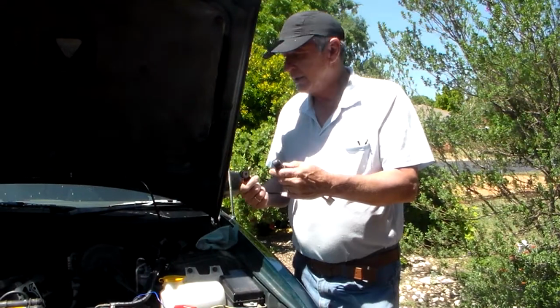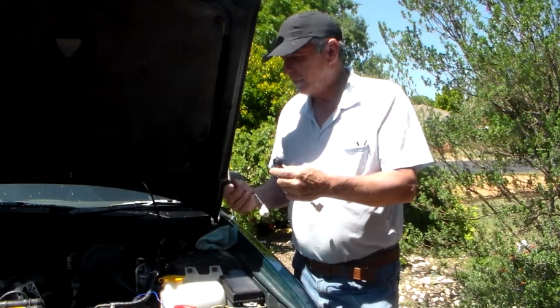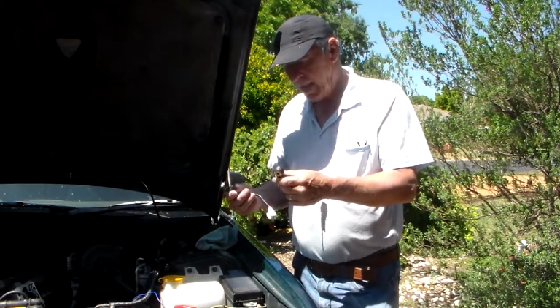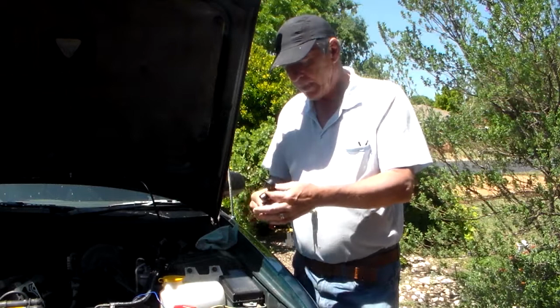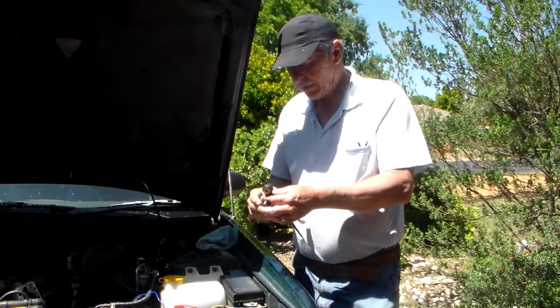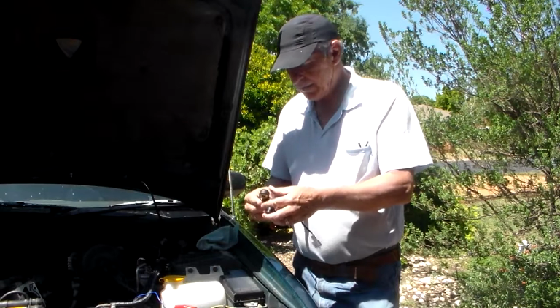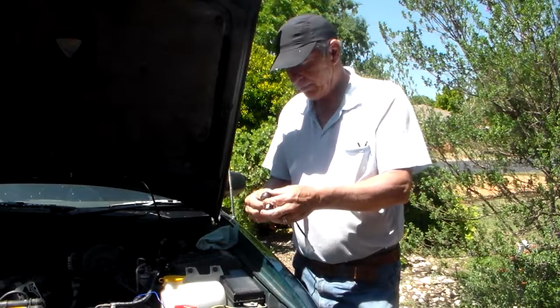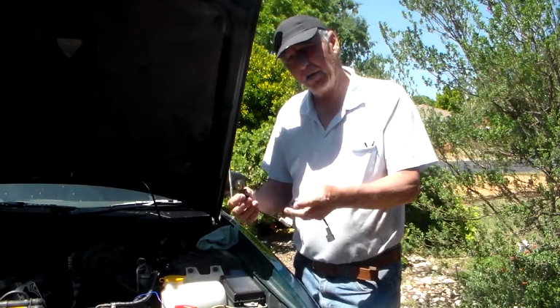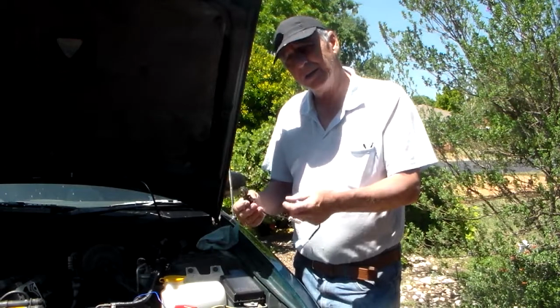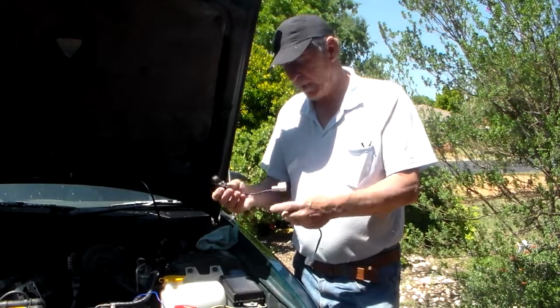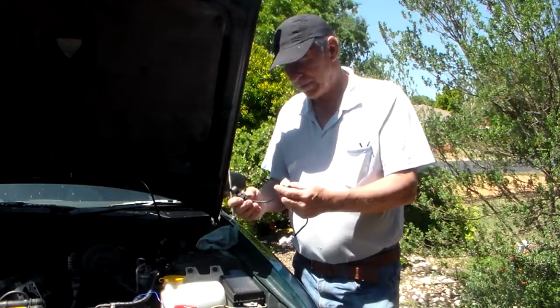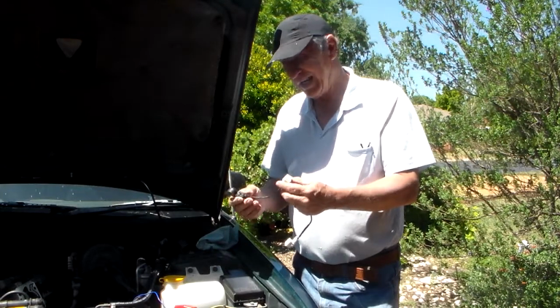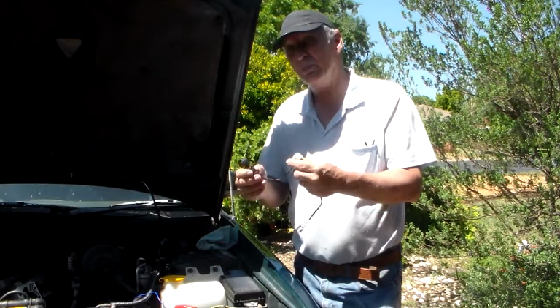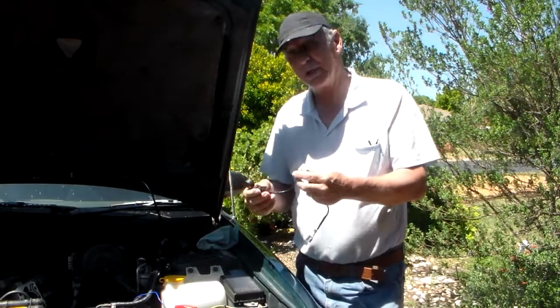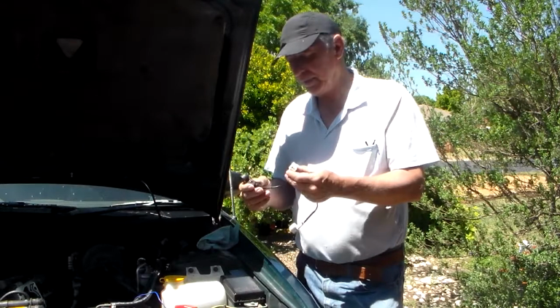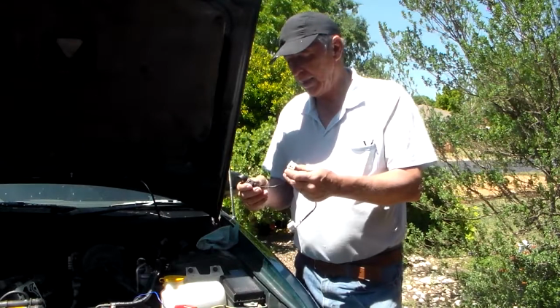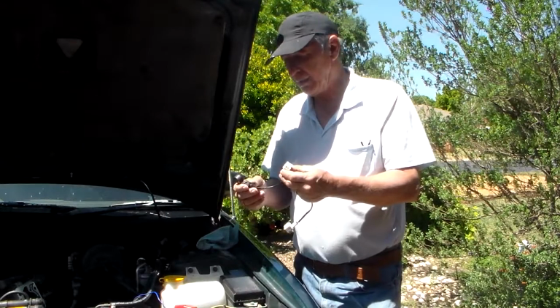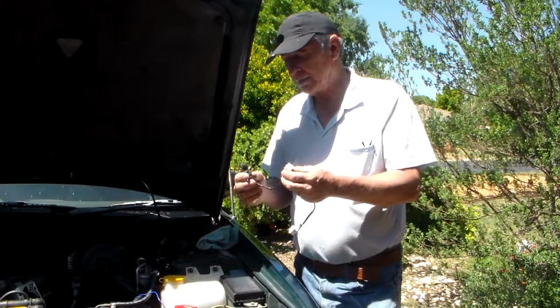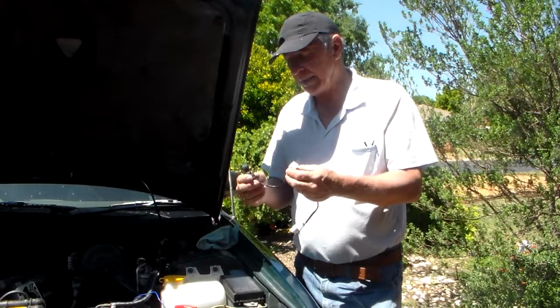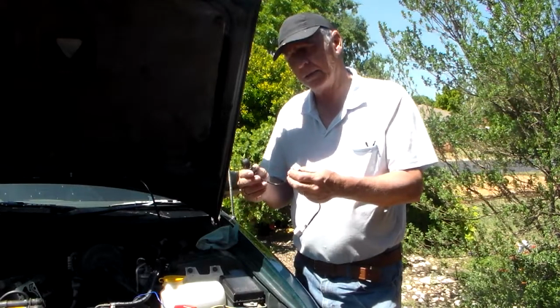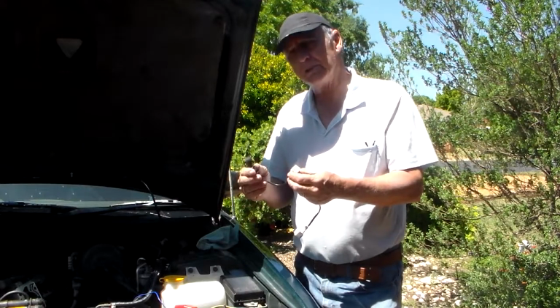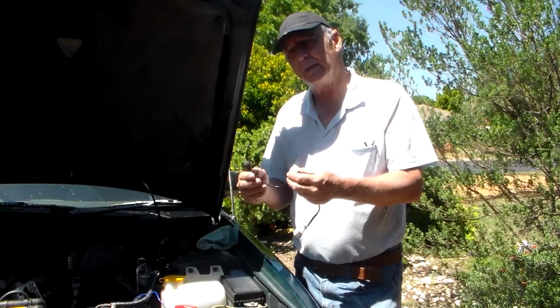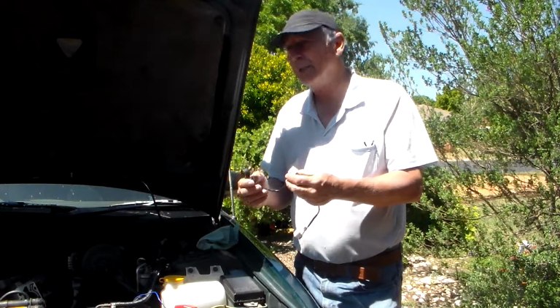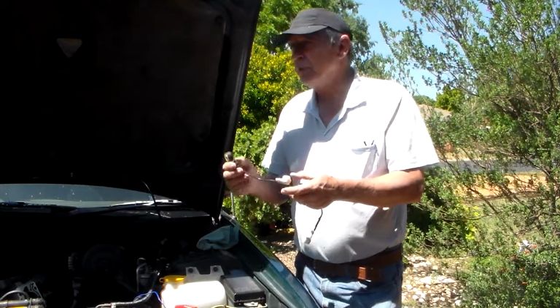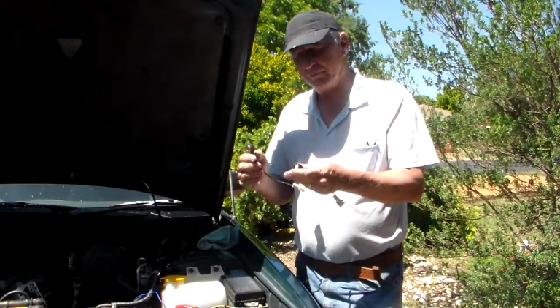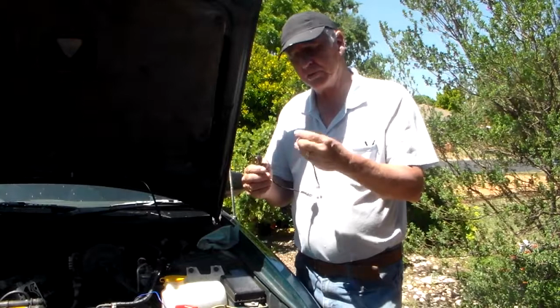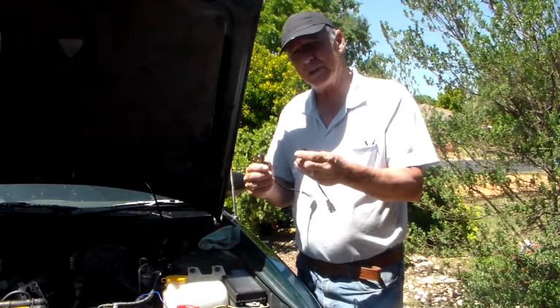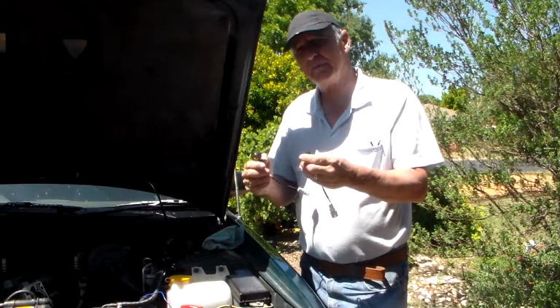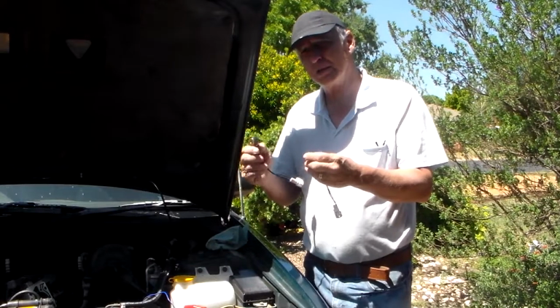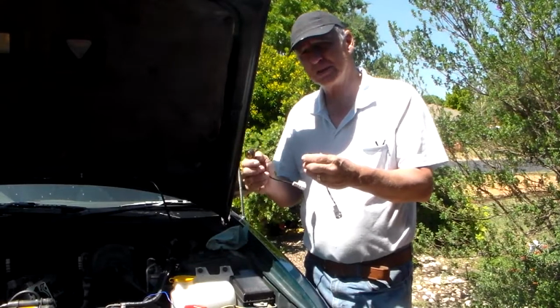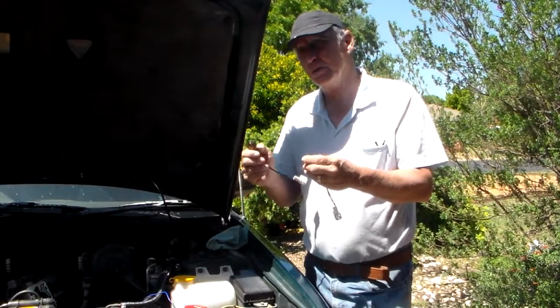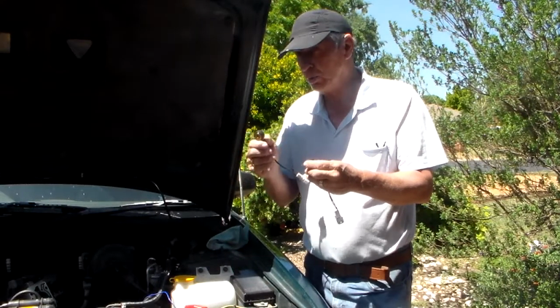So I bought an aftermarket NOX sensor and I put that on but unfortunately it didn't work. I looked up the net and a bloke on the net was telling me that you have to have the original NOX sensors — aftermarket NOX sensors do not work.